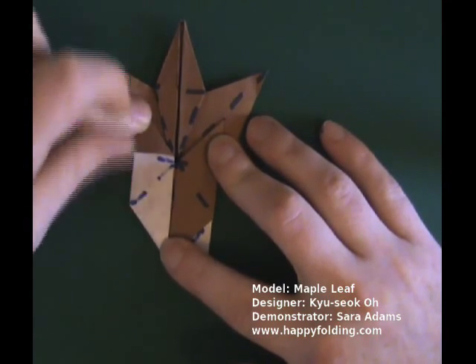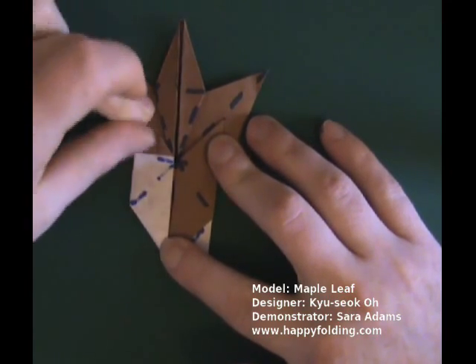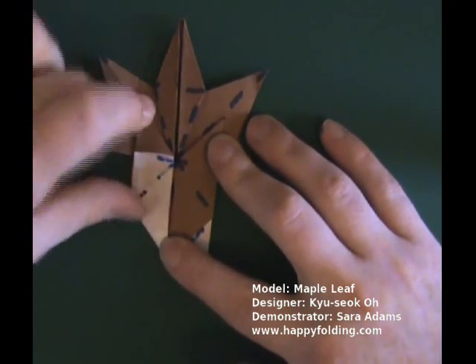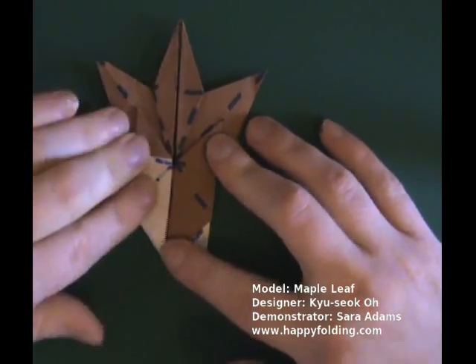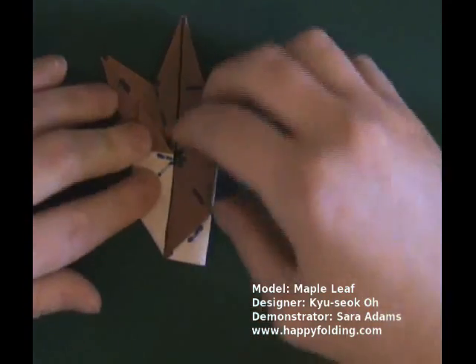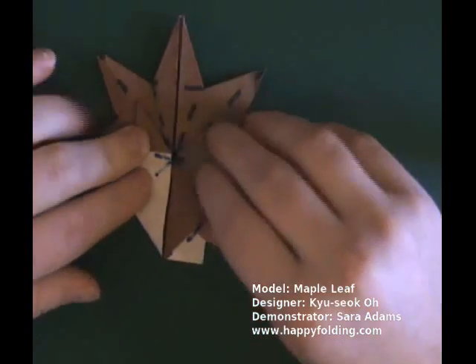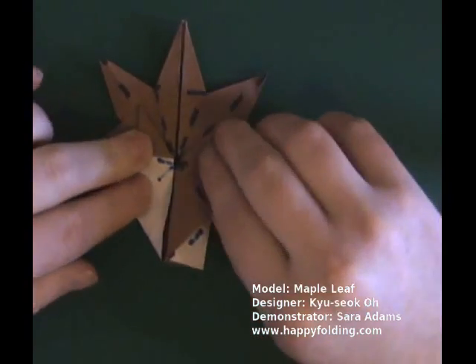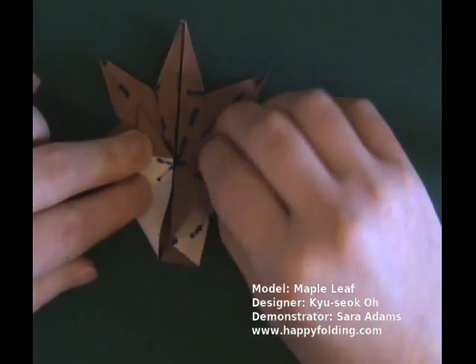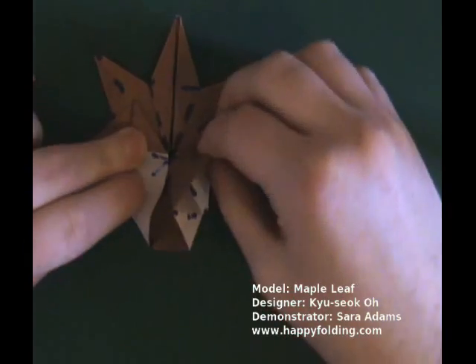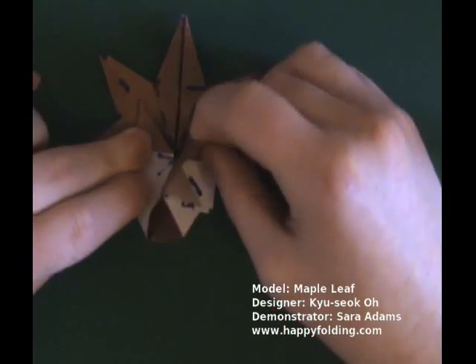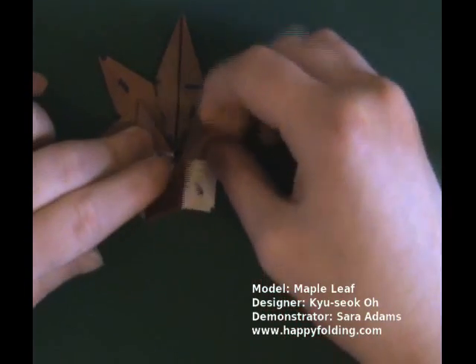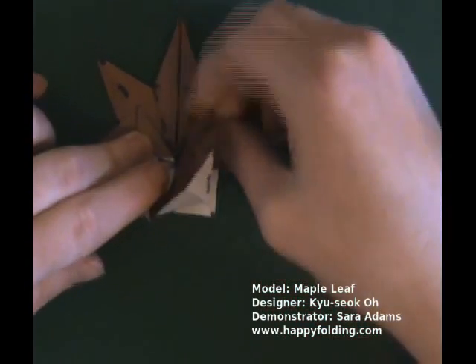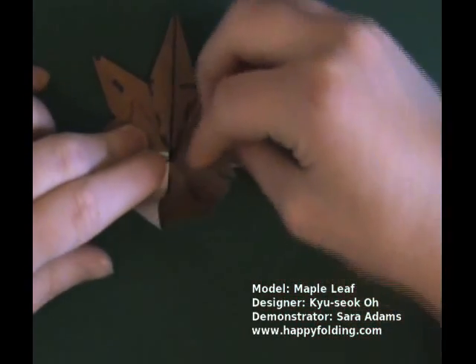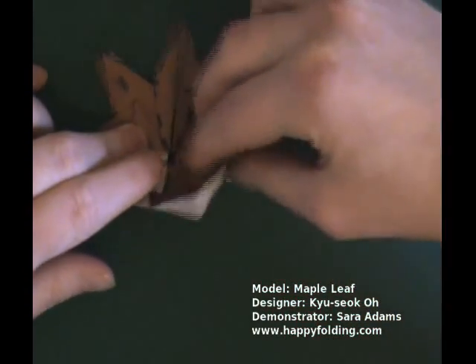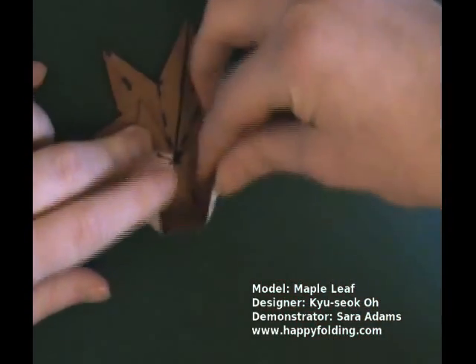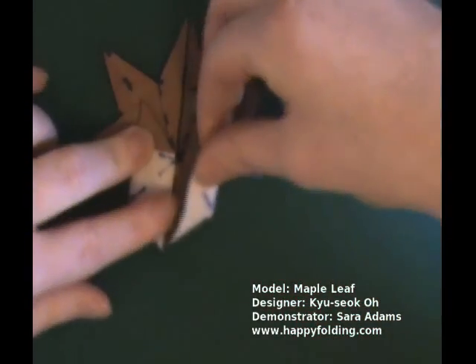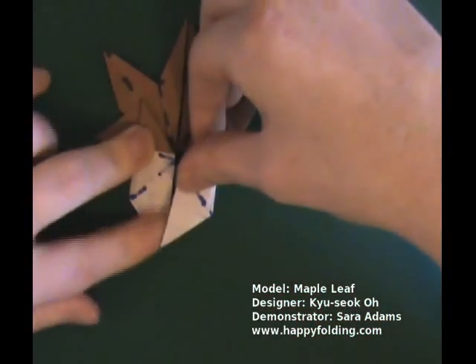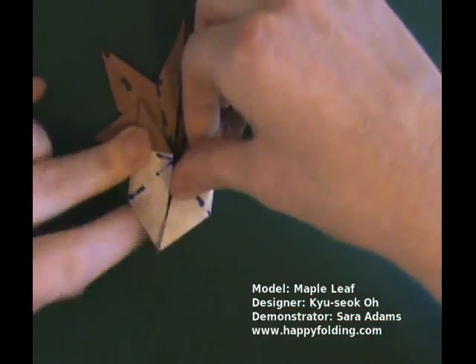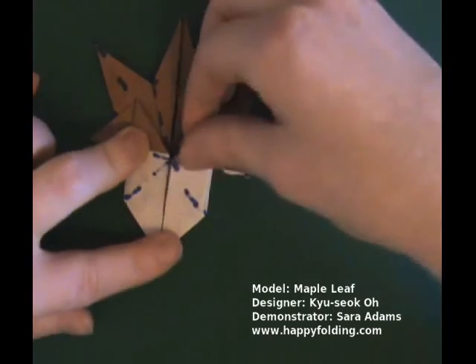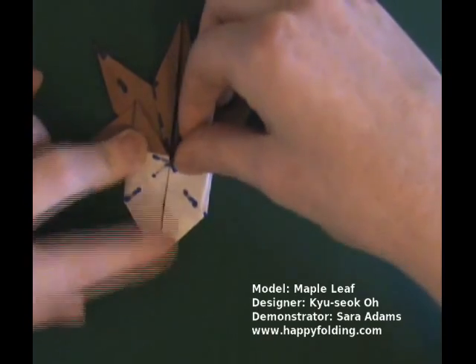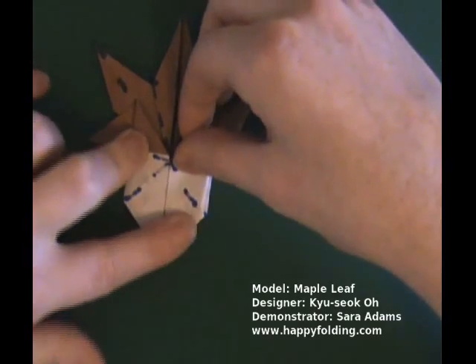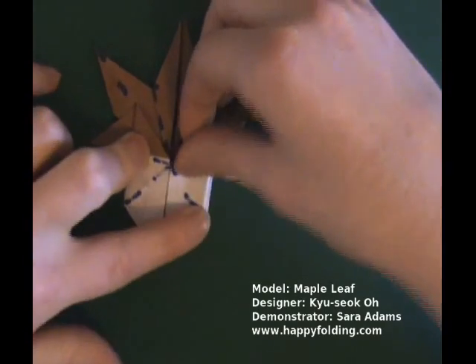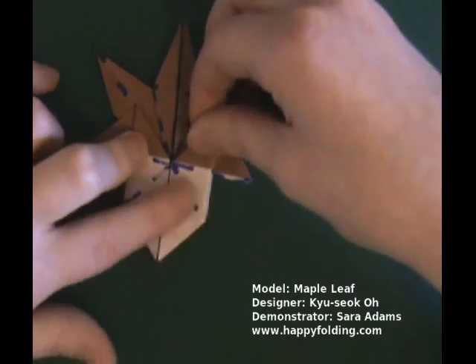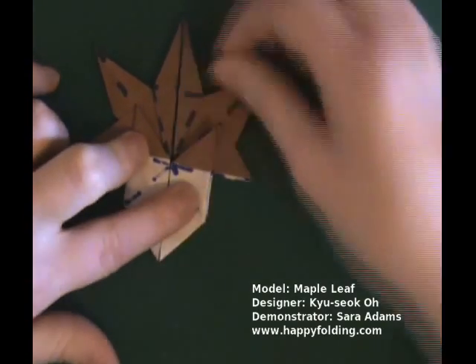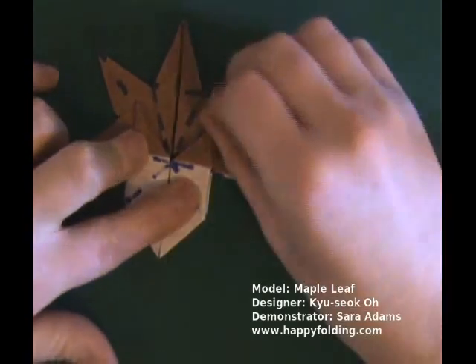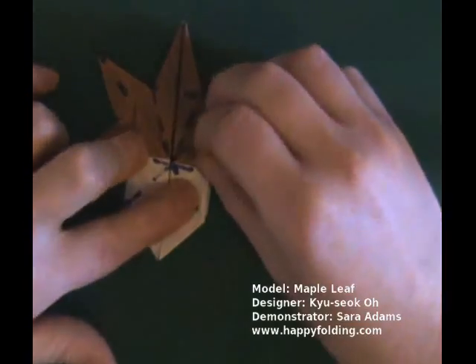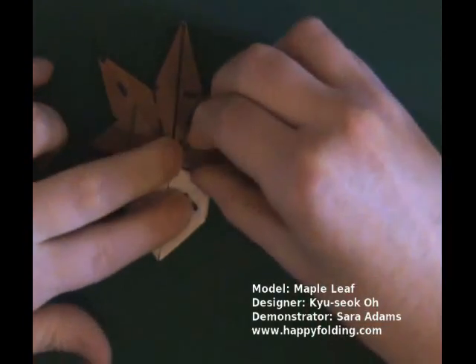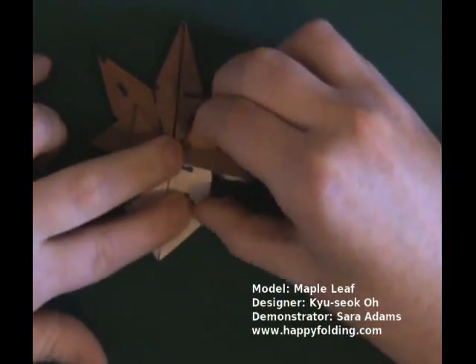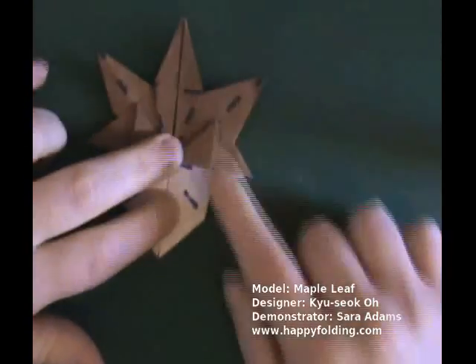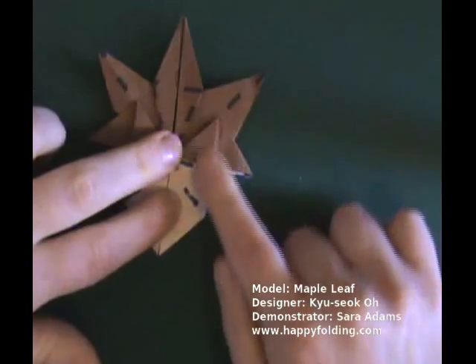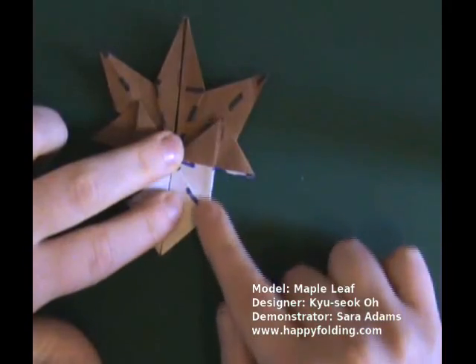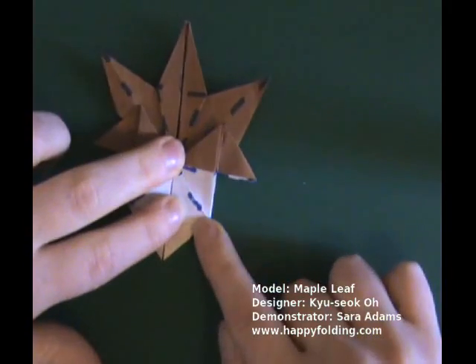Make a crease there. Same thing on the other side: valley fold, mountain fold, then bring in this side and create a nice crease right there.